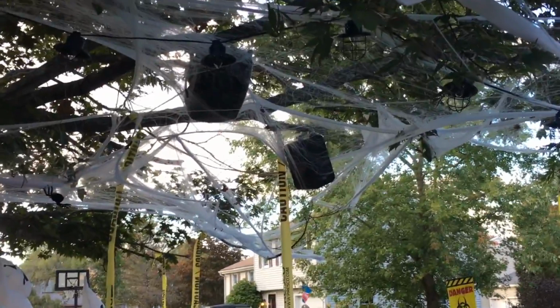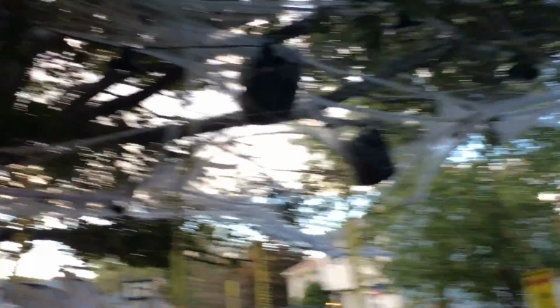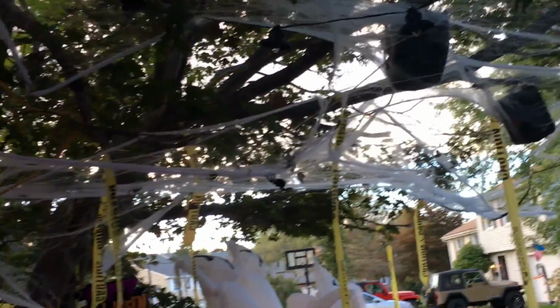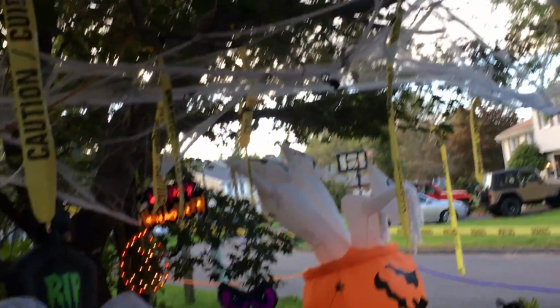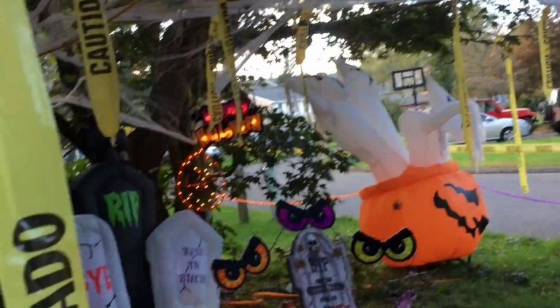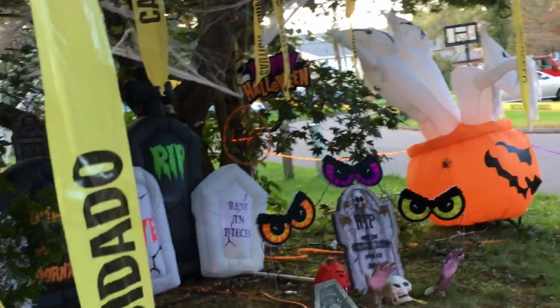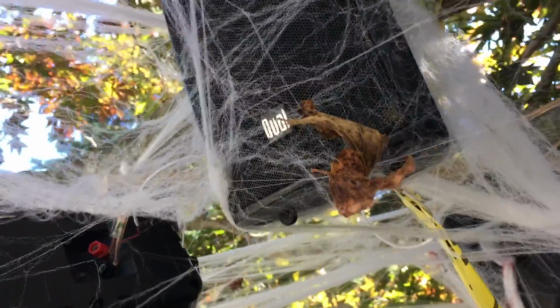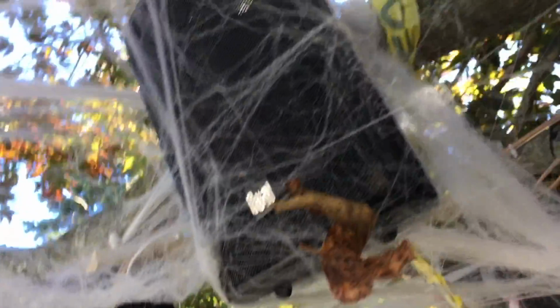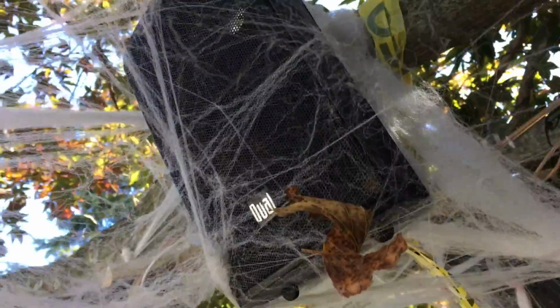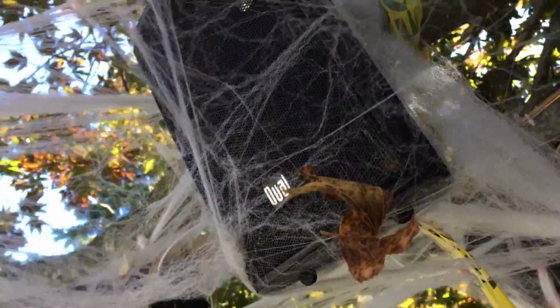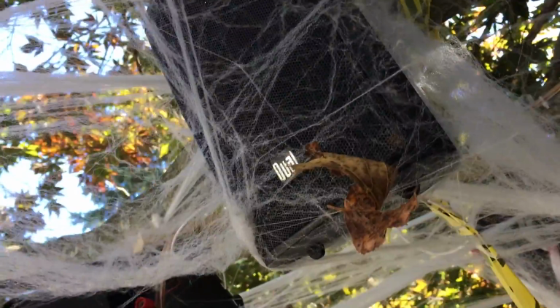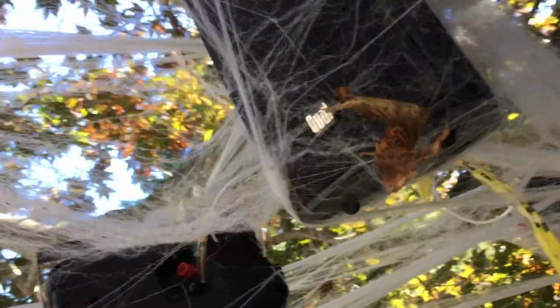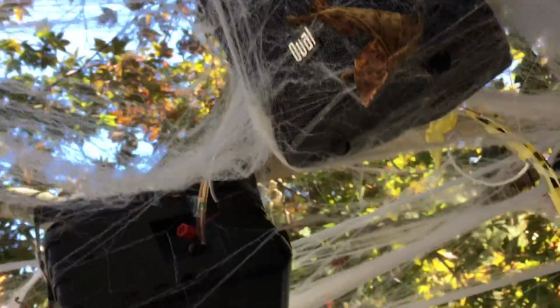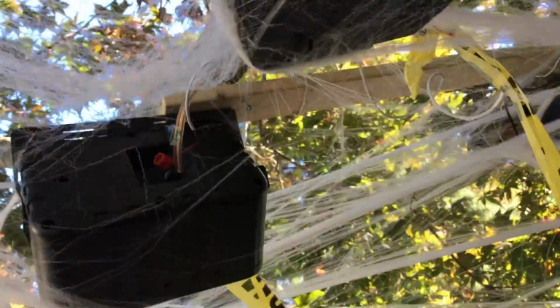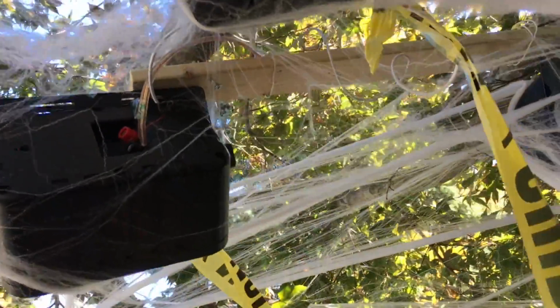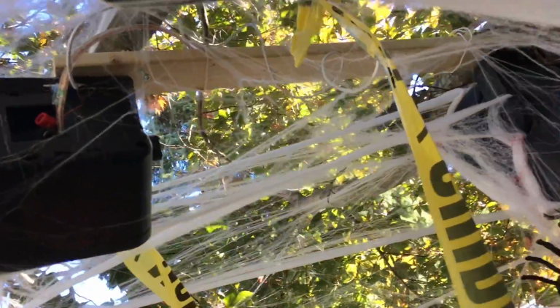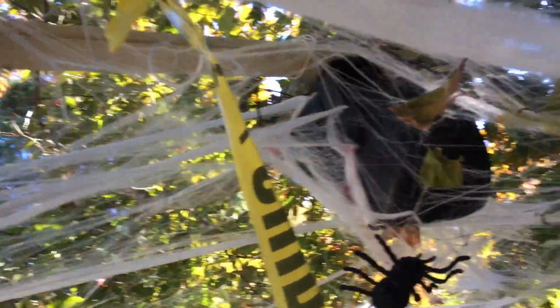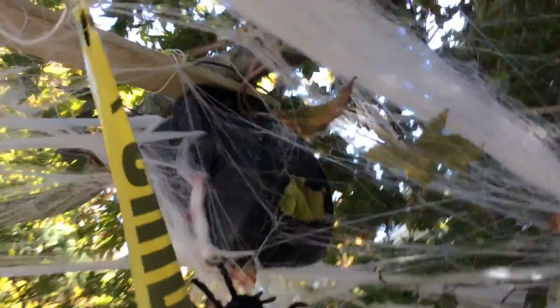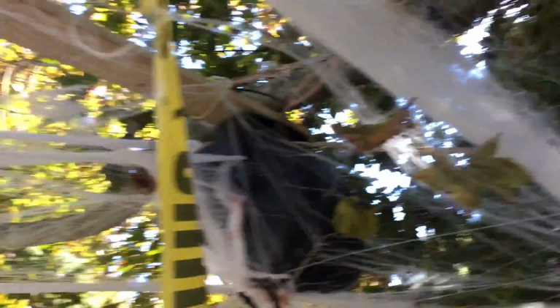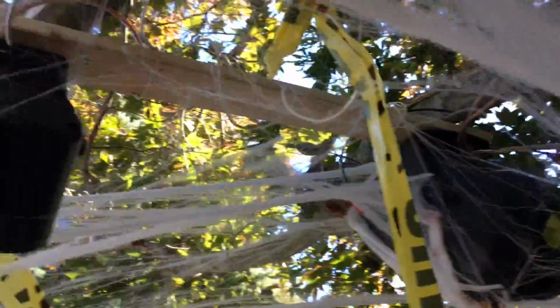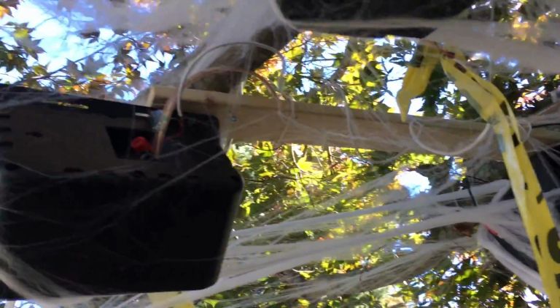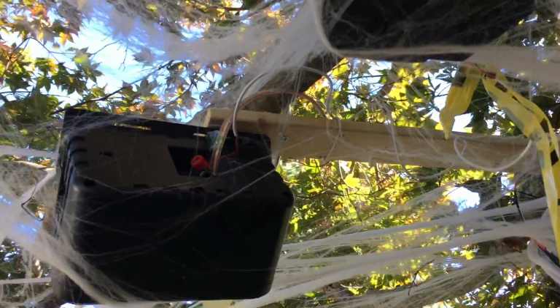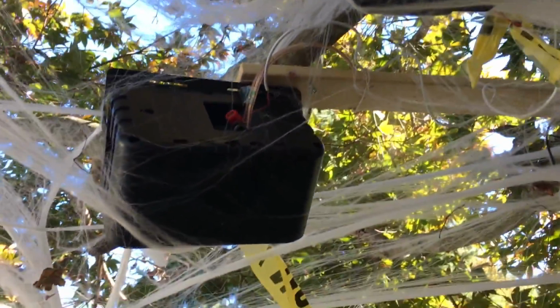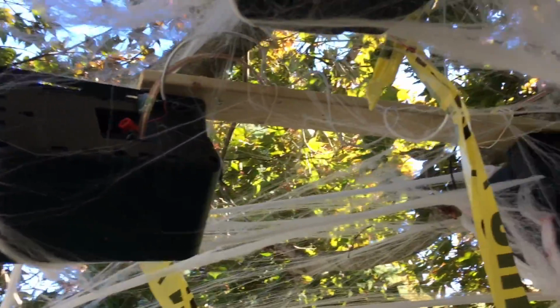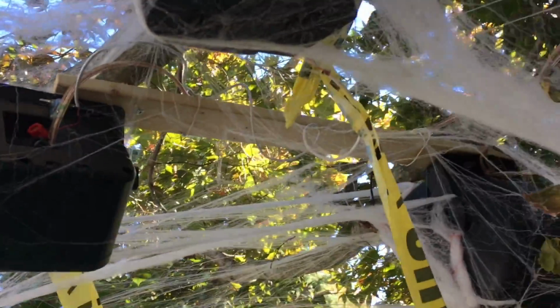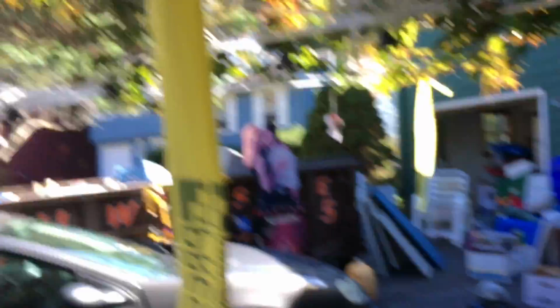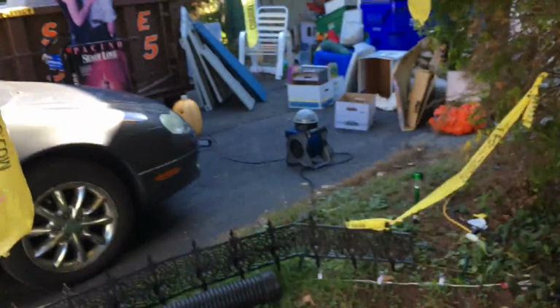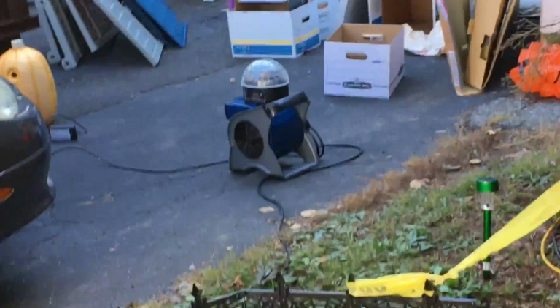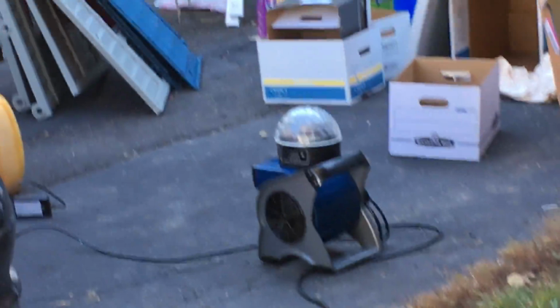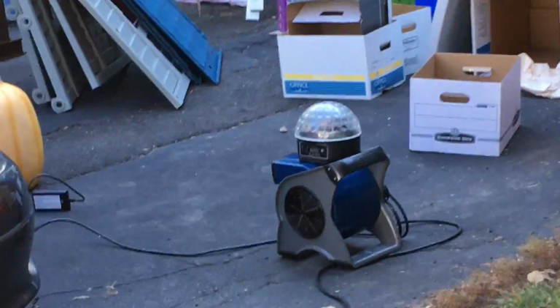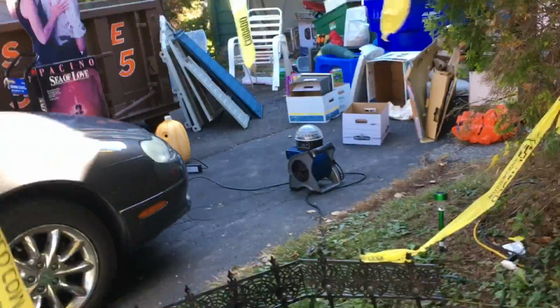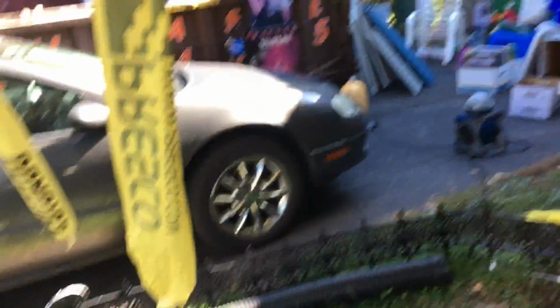Here you can see I have two speakers which I added some more later. Here's the other one that I added — I added it onto a piece of wood. And then there's going to be a disco ball that goes there too, and that's right there.